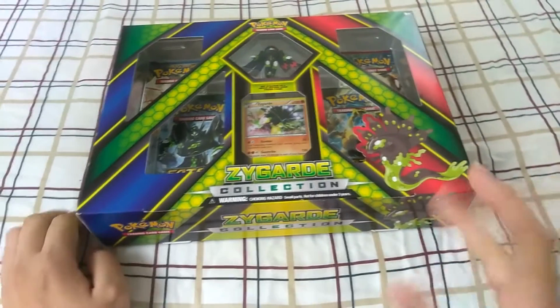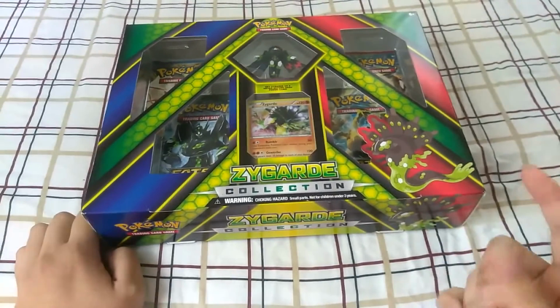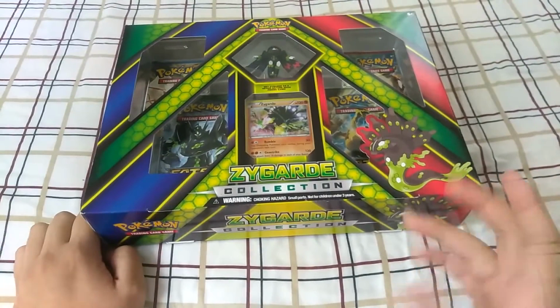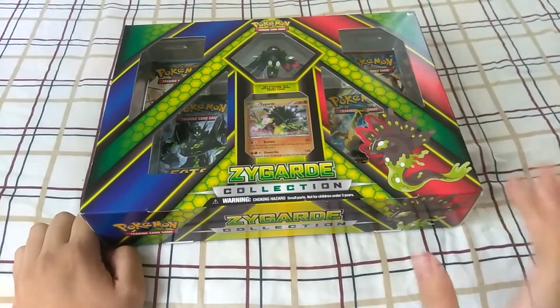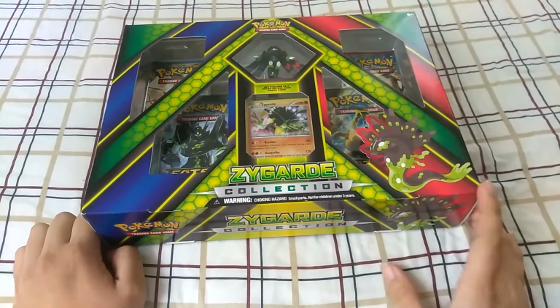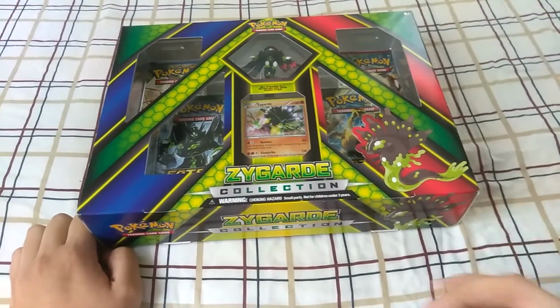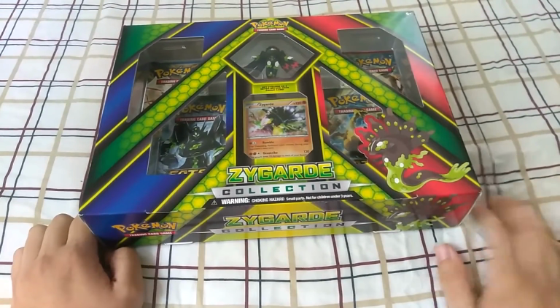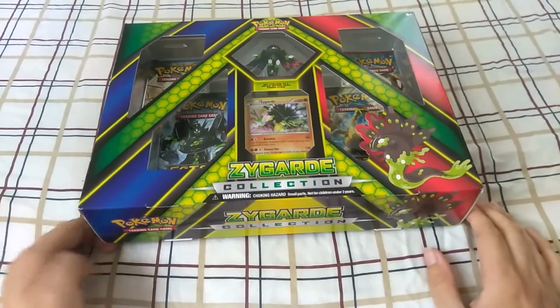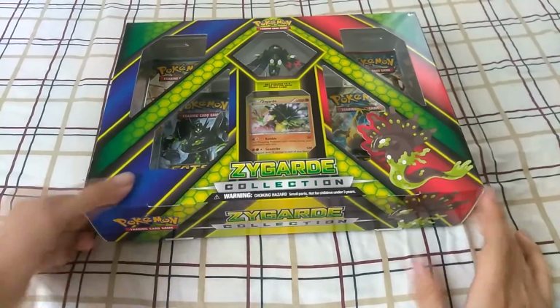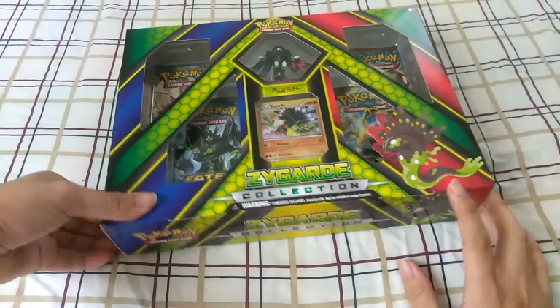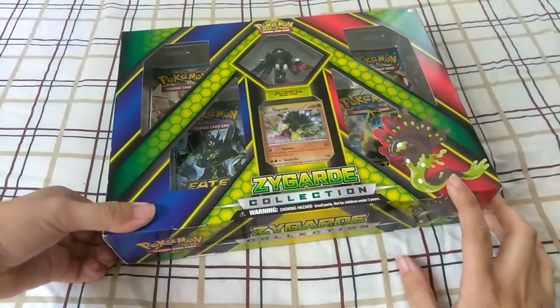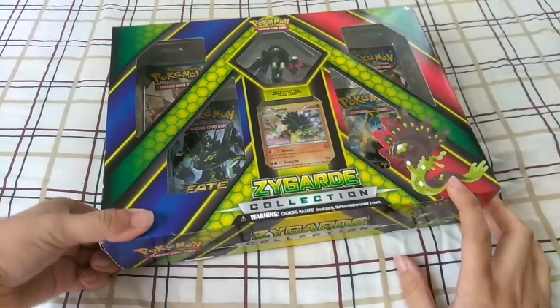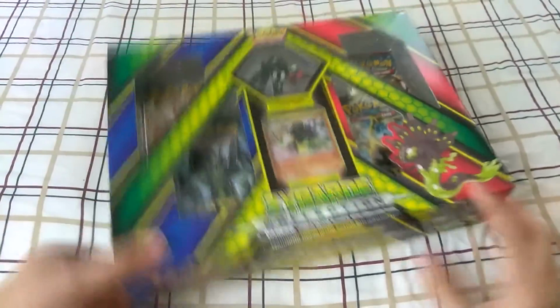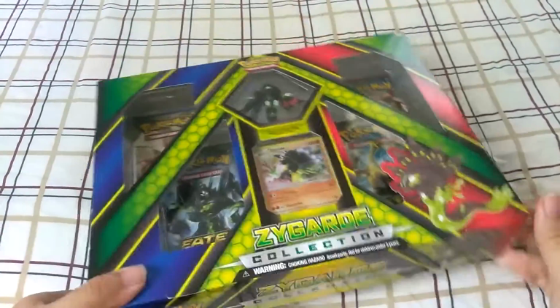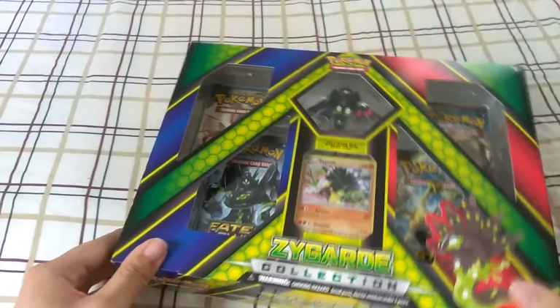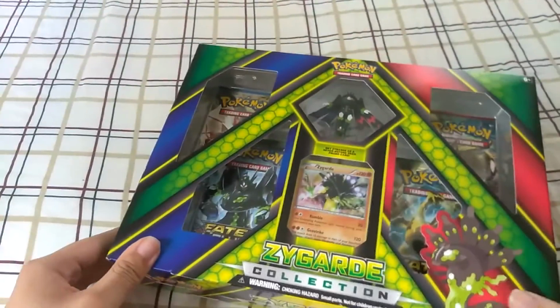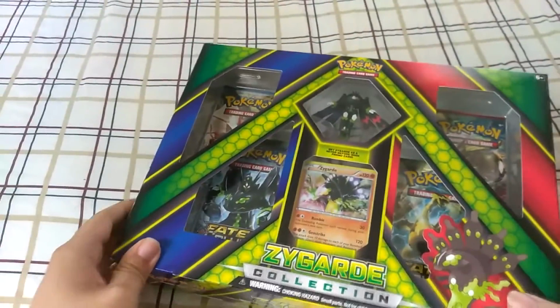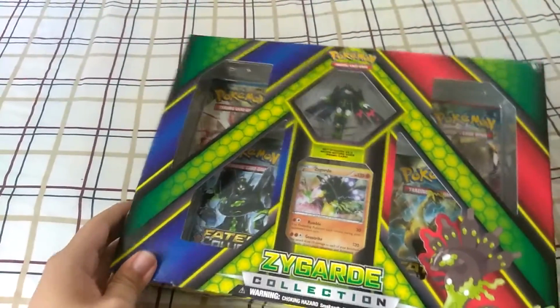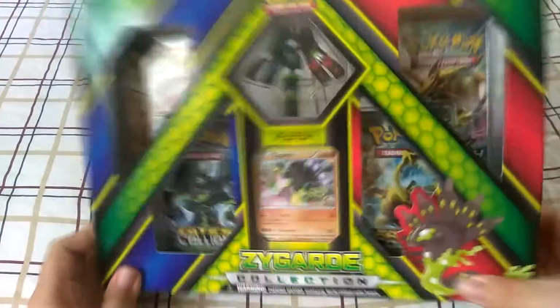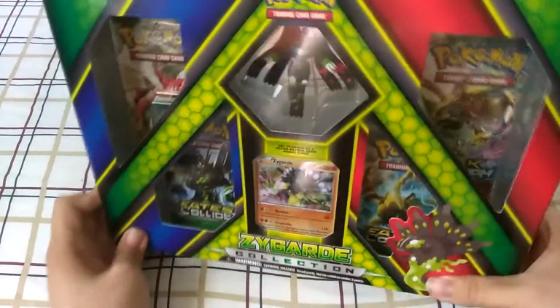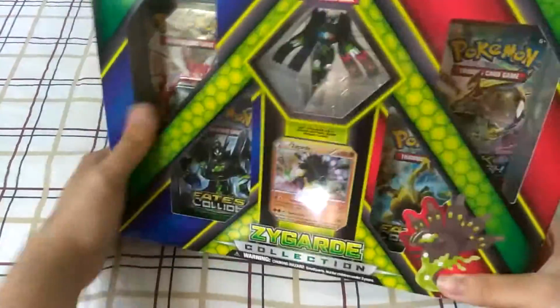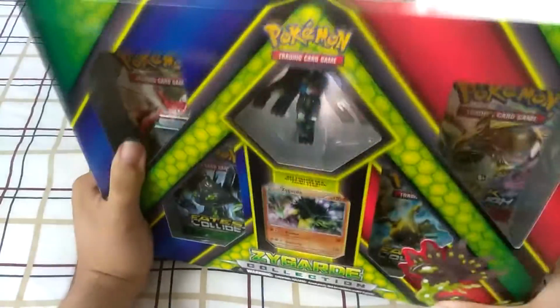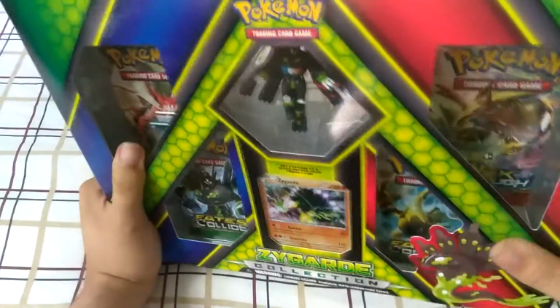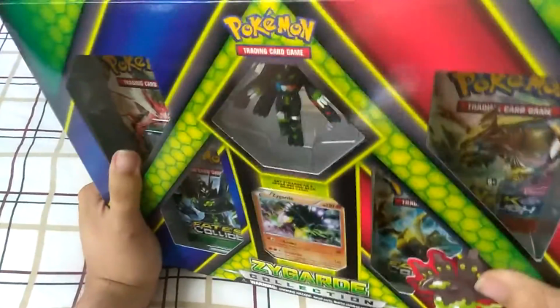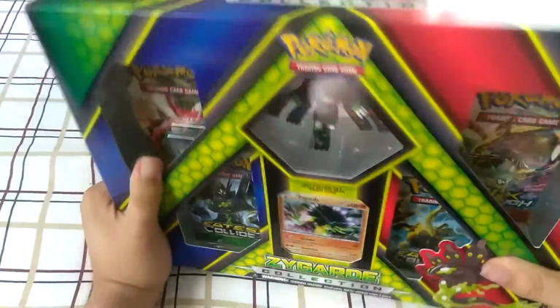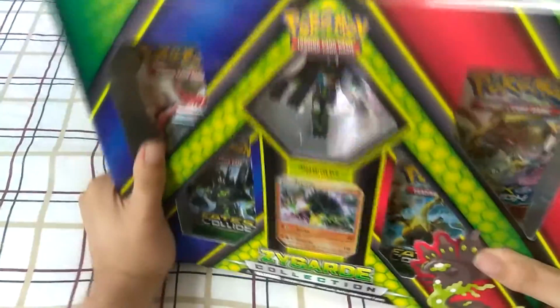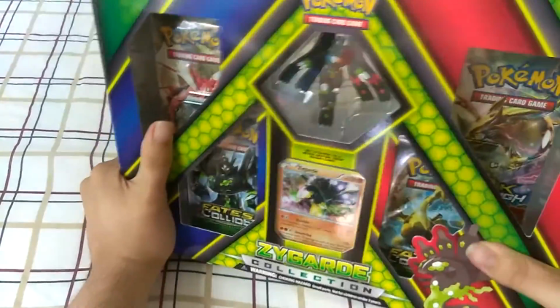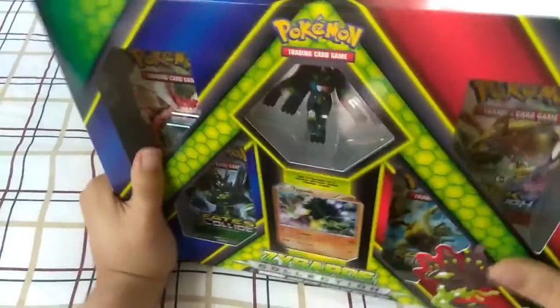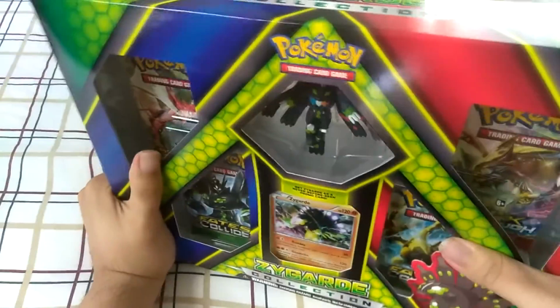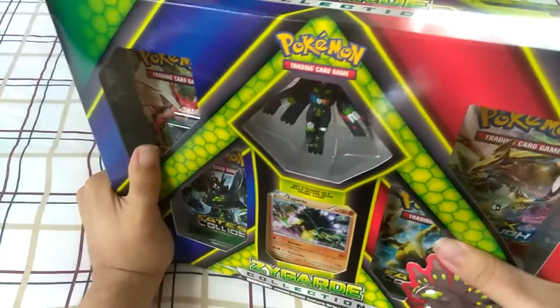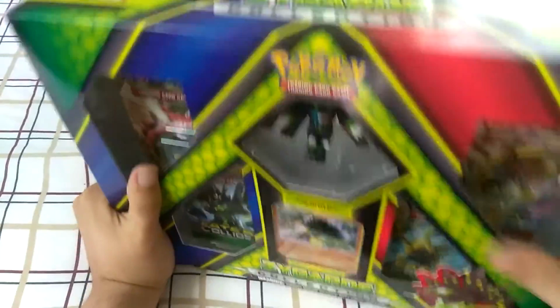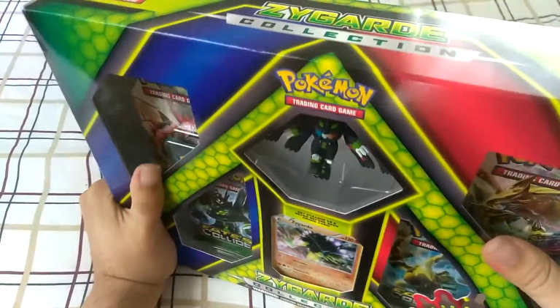I was gonna do like a little giveaway thing with the codes, but maybe I'll just show it to you on camera — the code — so like first come, first serve. Whatever you guys prefer, really.